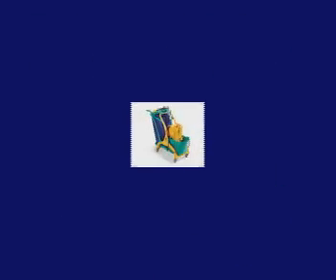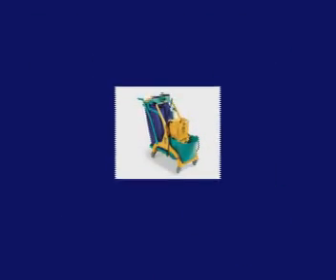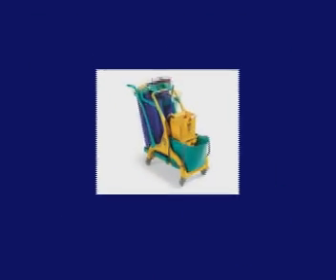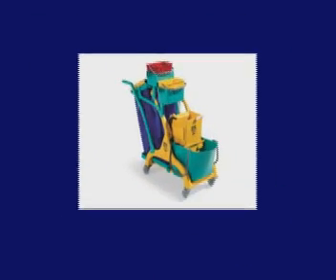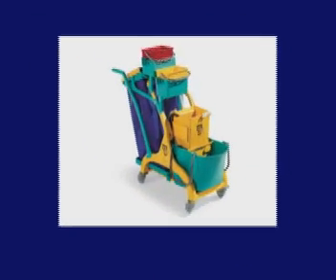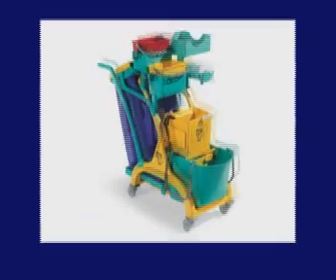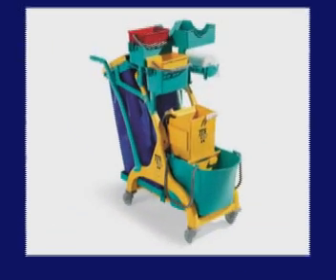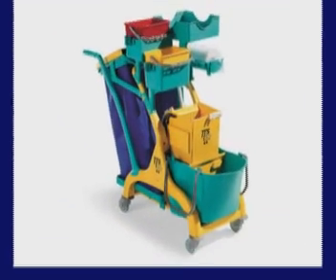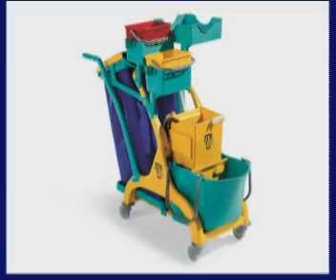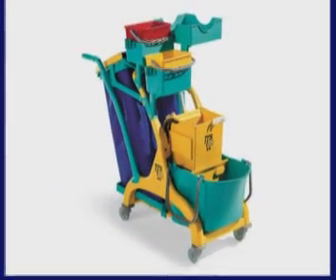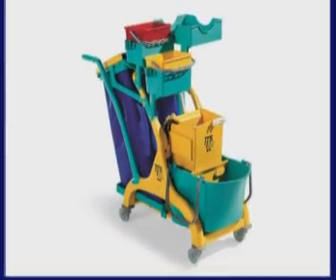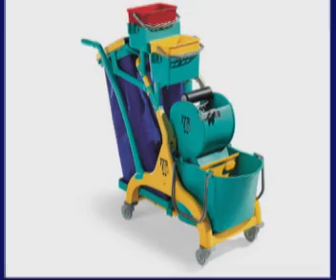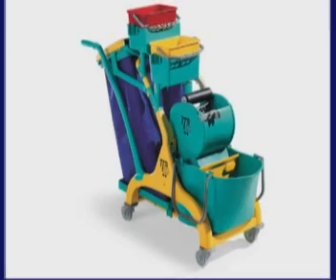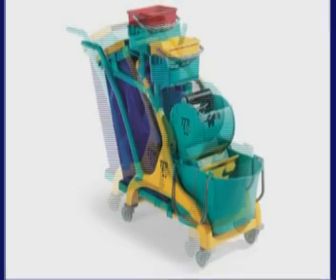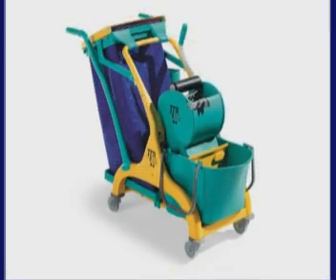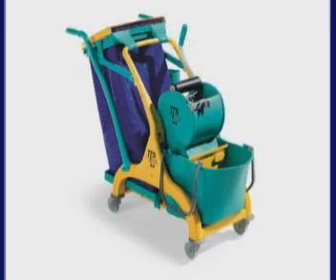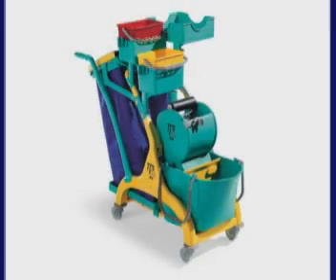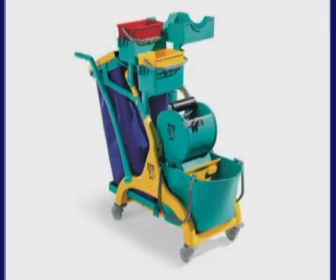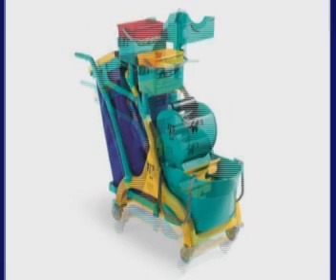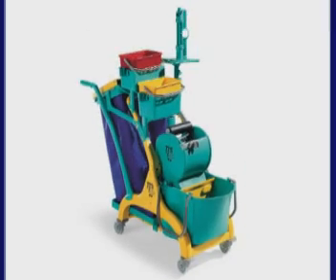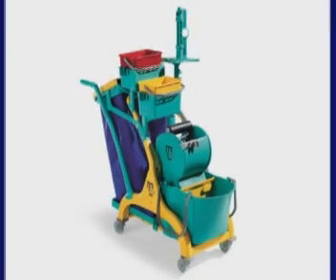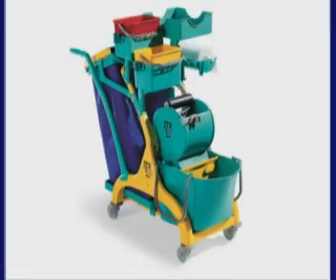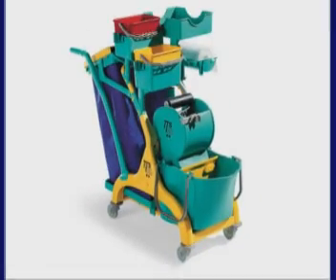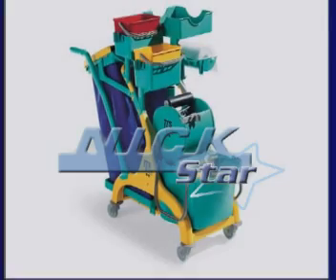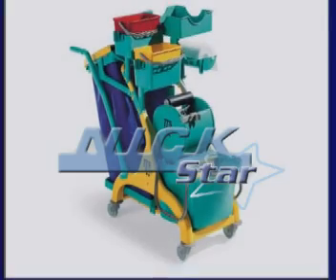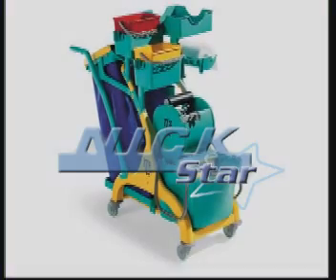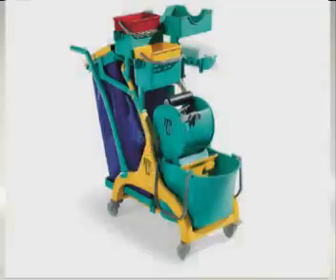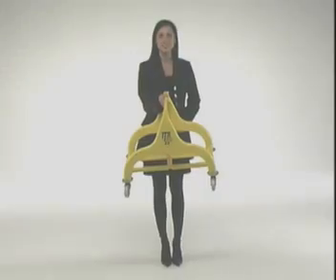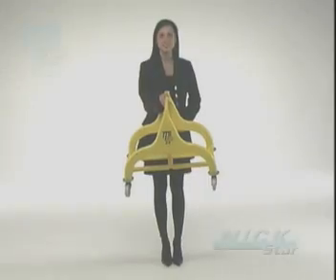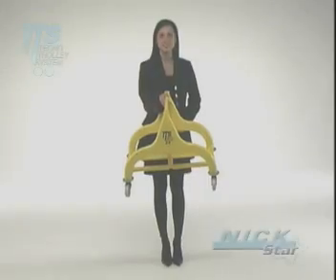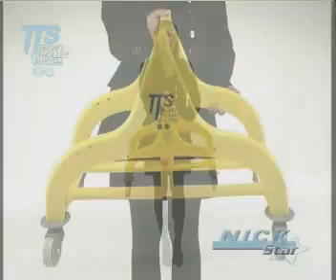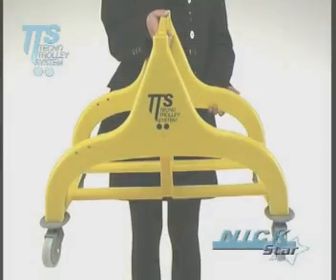TTS astounds the market once again with the presentation of its new range of multi-purpose trolleys built in recyclable plastic: Nick Star, built on a sturdy 50-liter Nick tool.